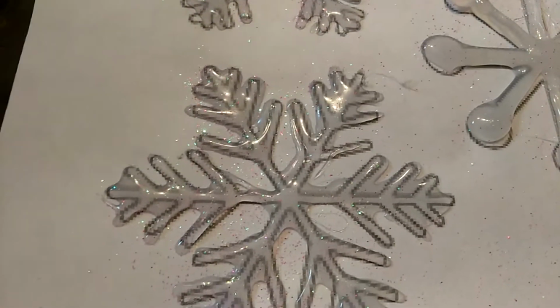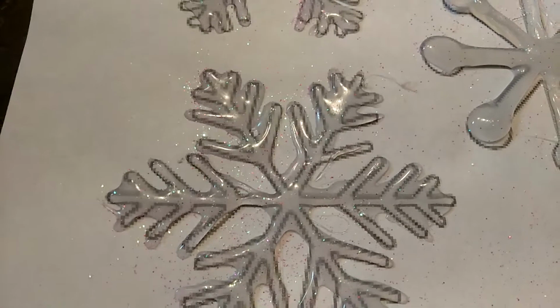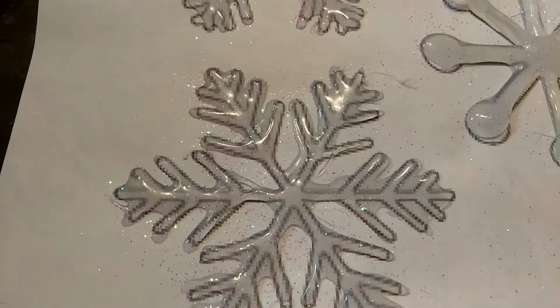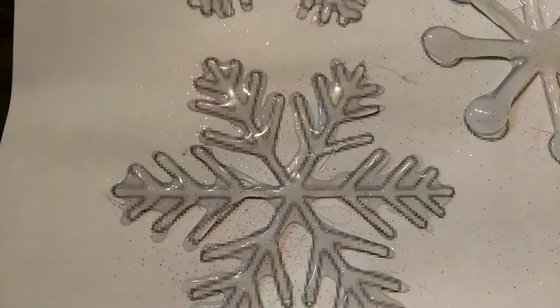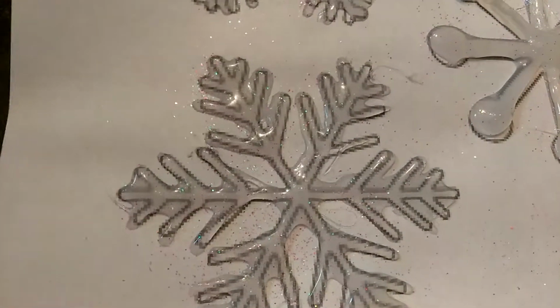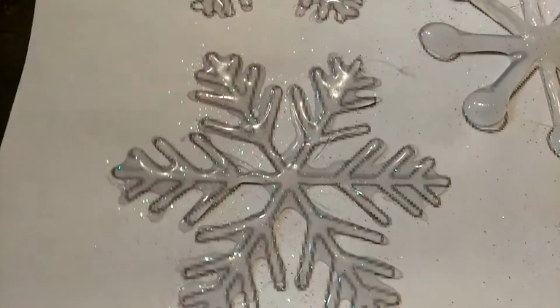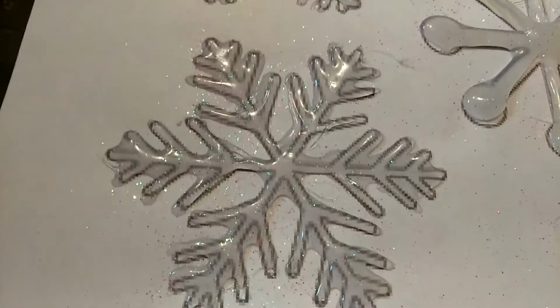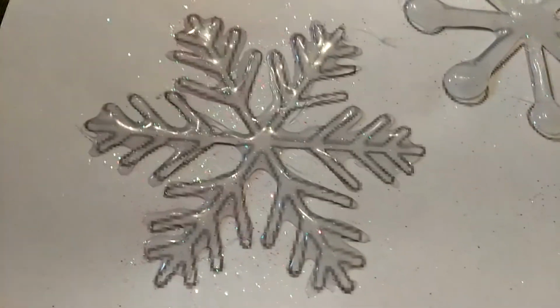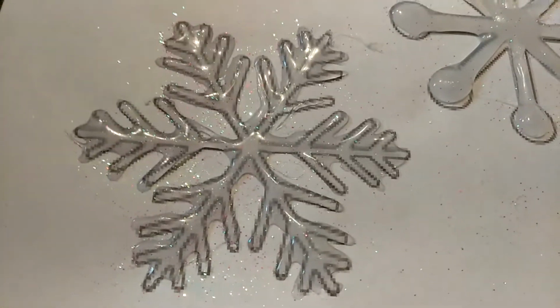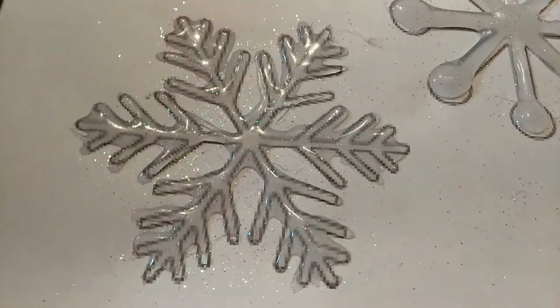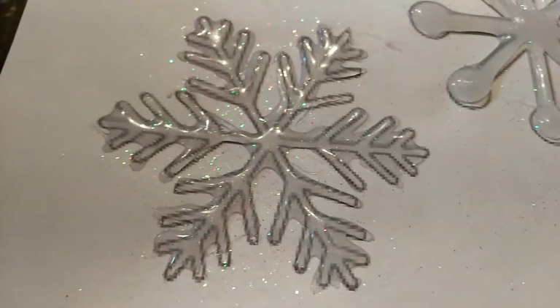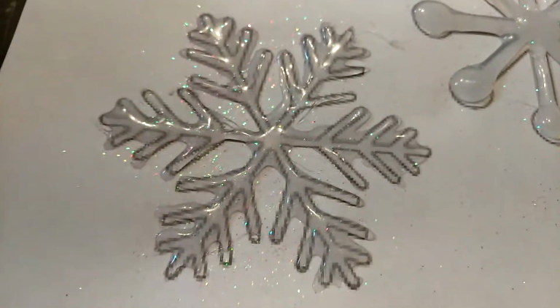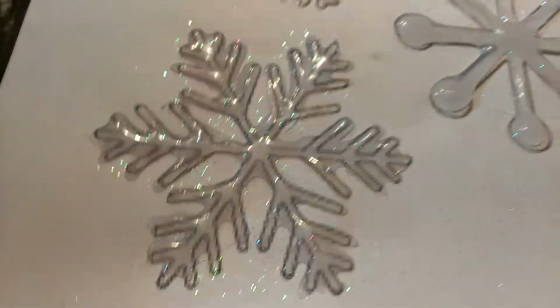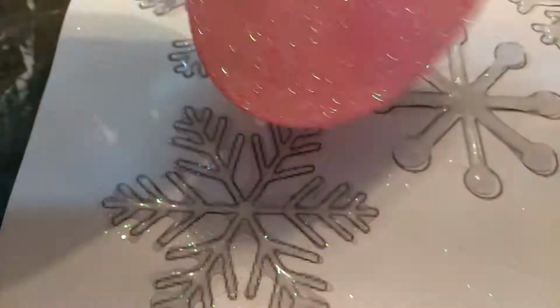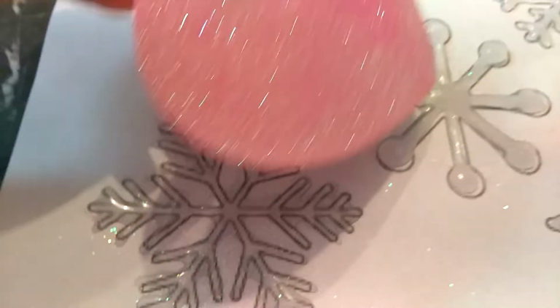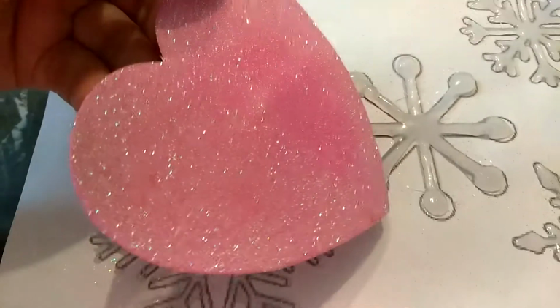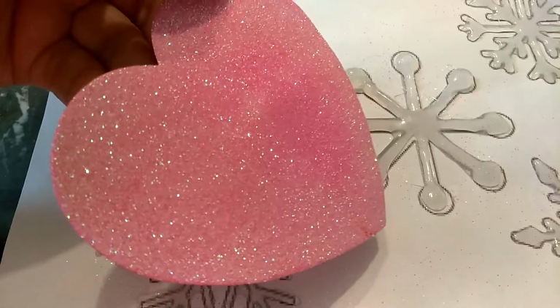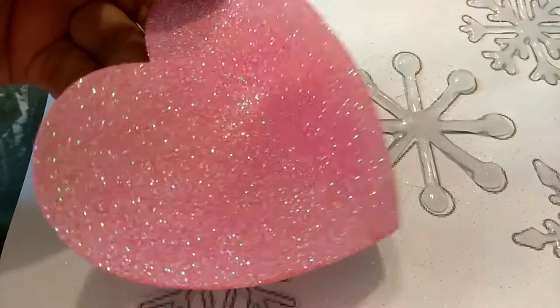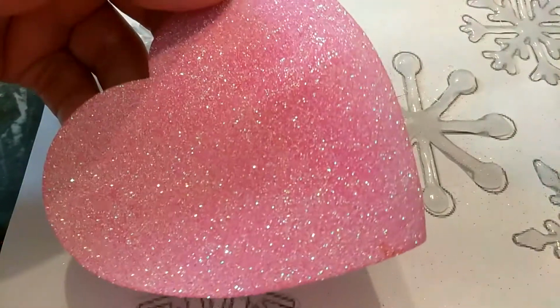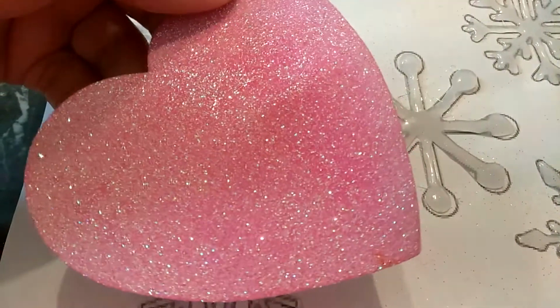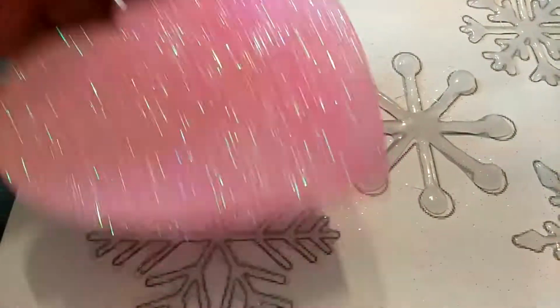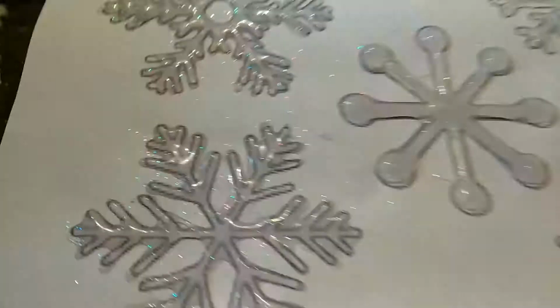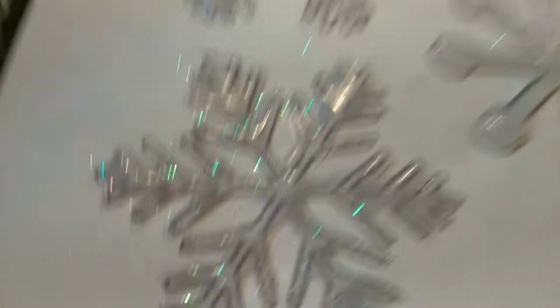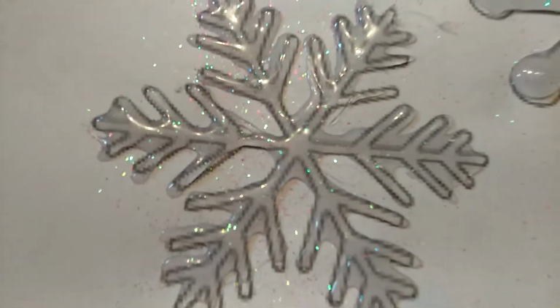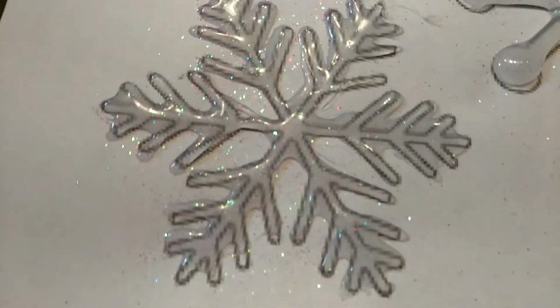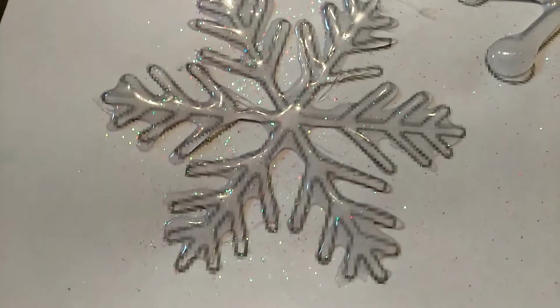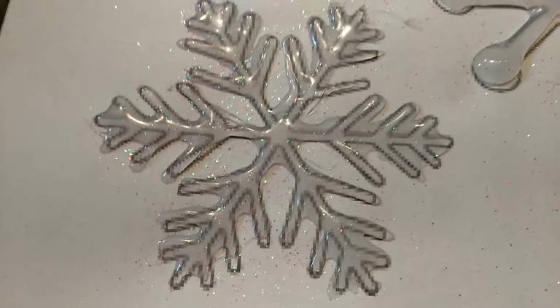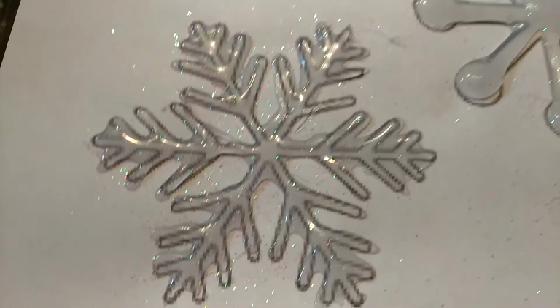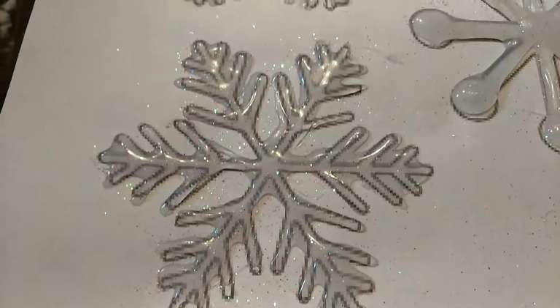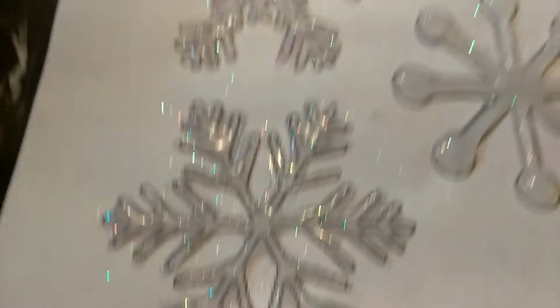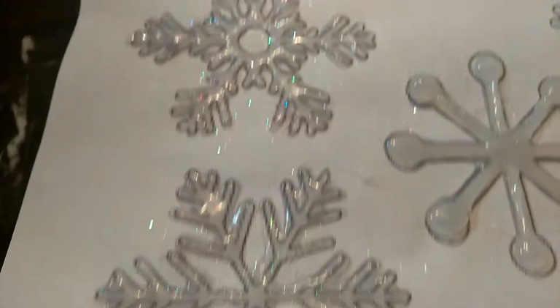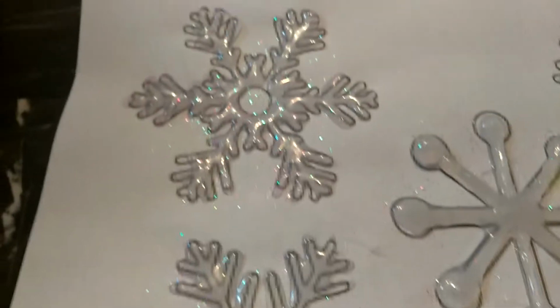I need to go to Dollar Tree and try to see if I can find some glitter. But if you can't, you can just go ahead and scrape some of these off and it'll give you some glitter on there. It looks really, really pretty.